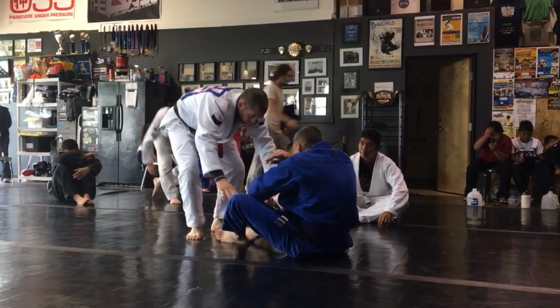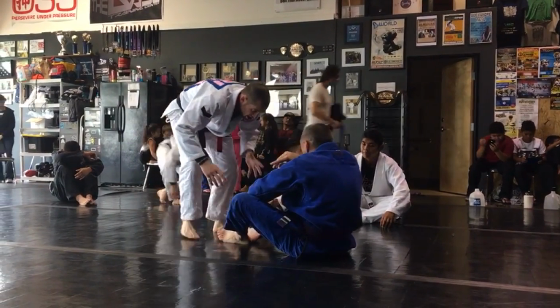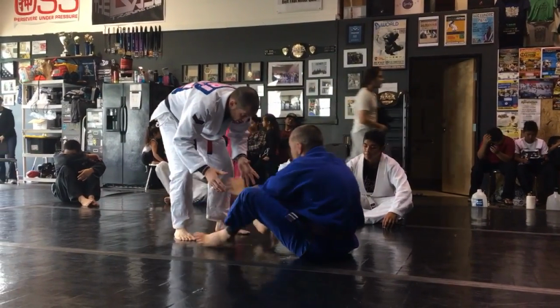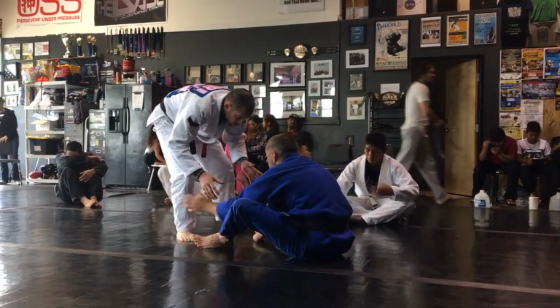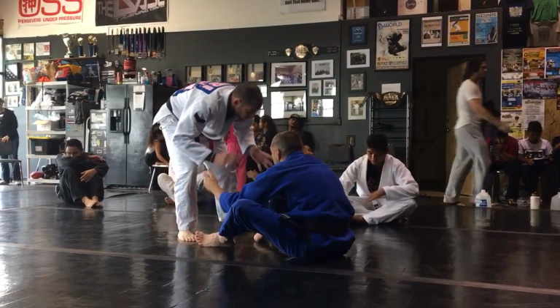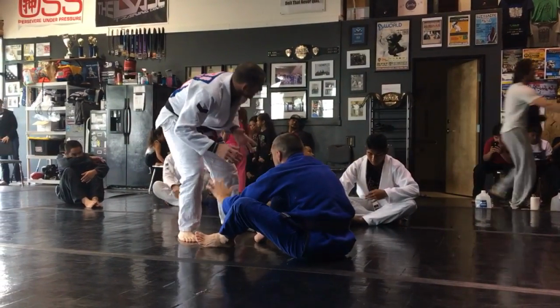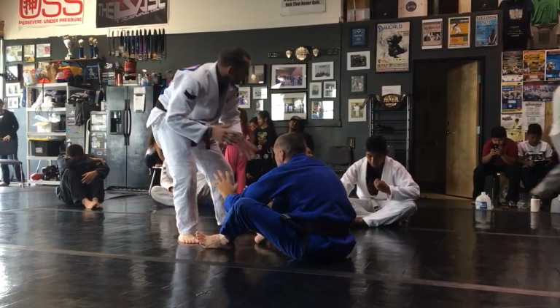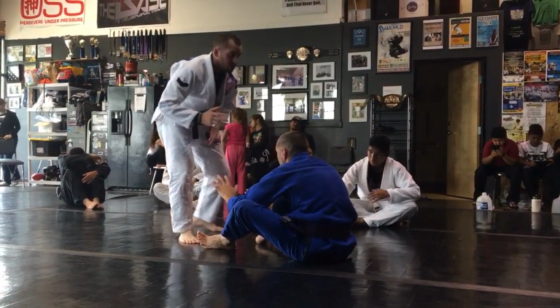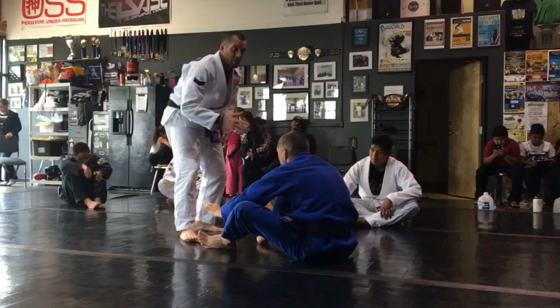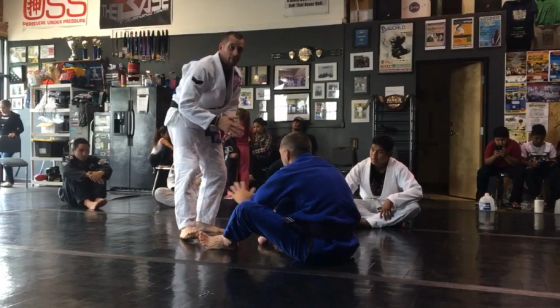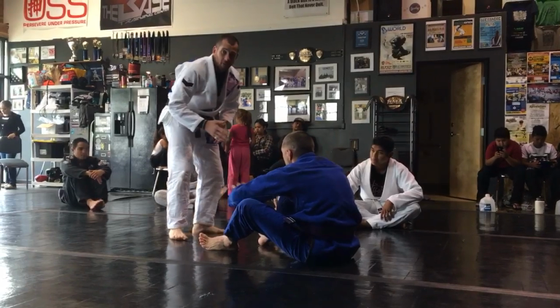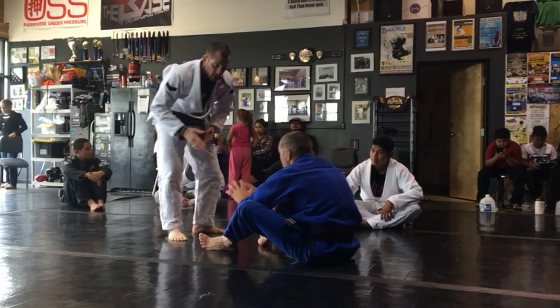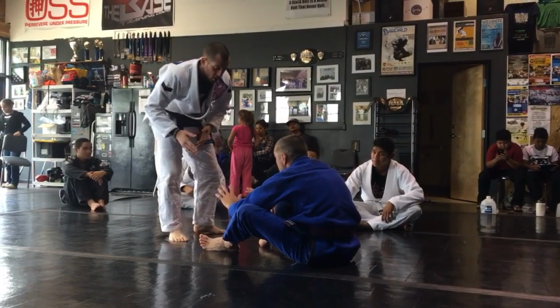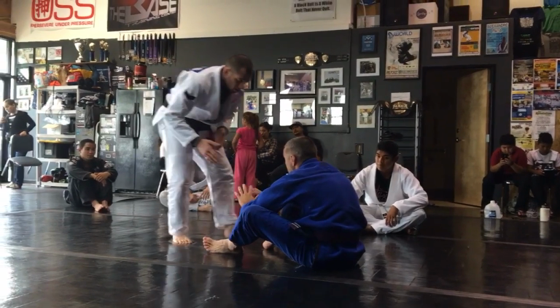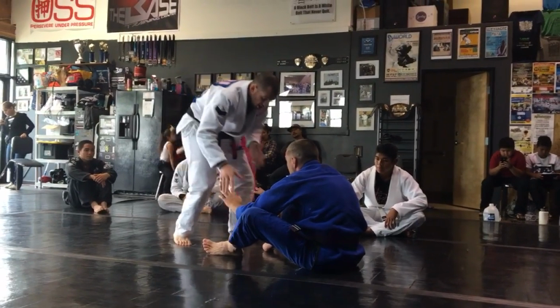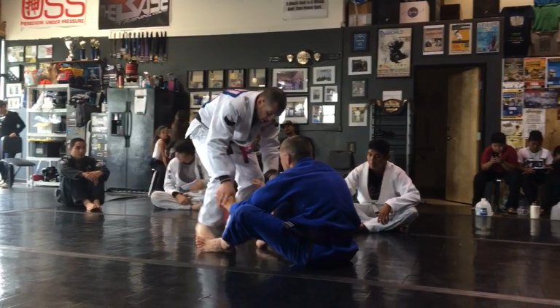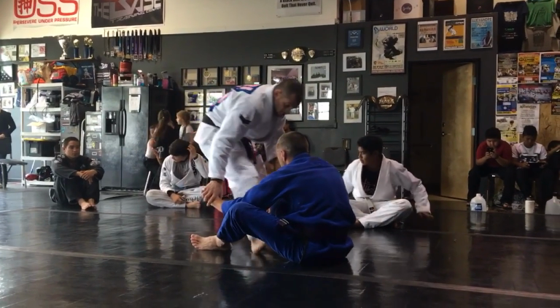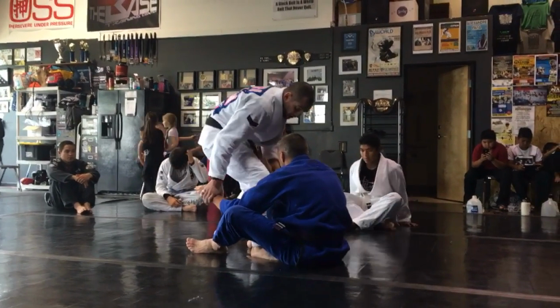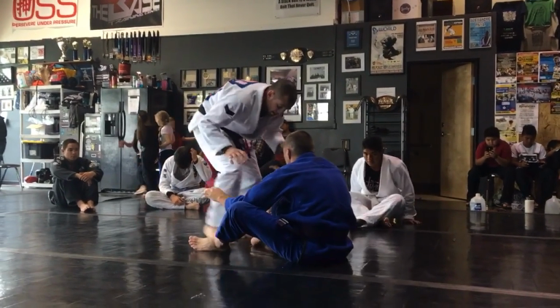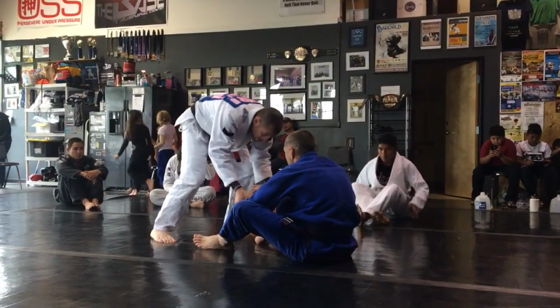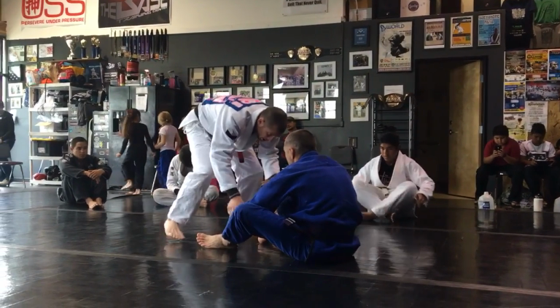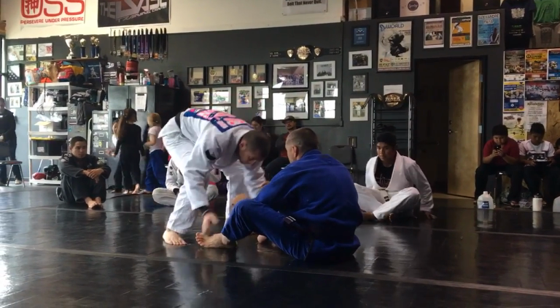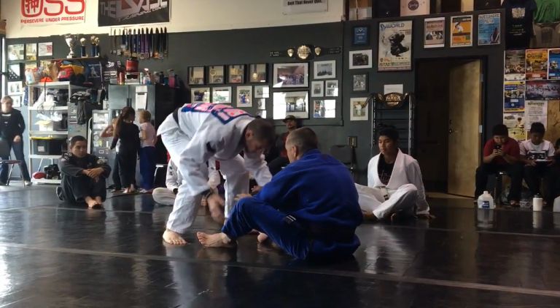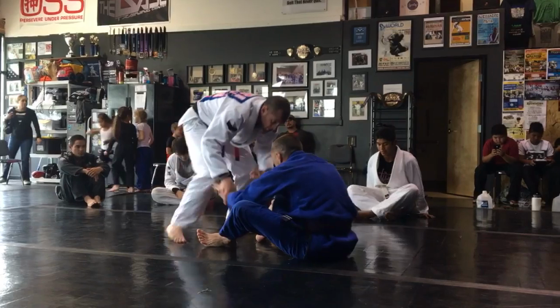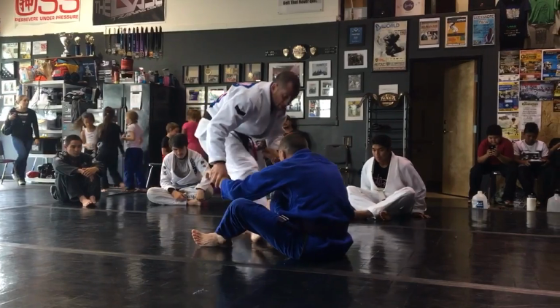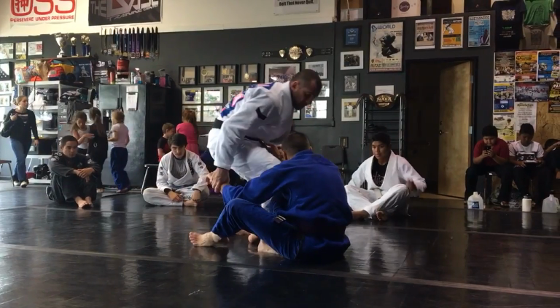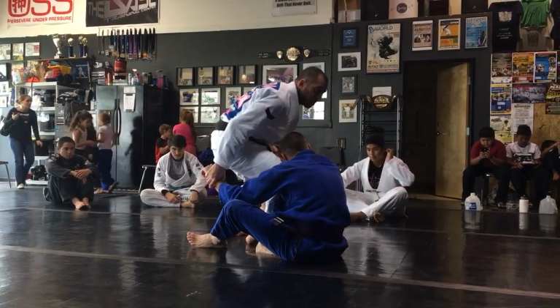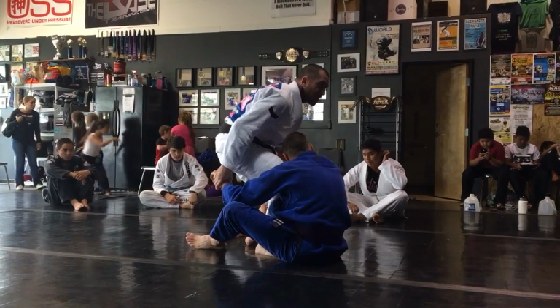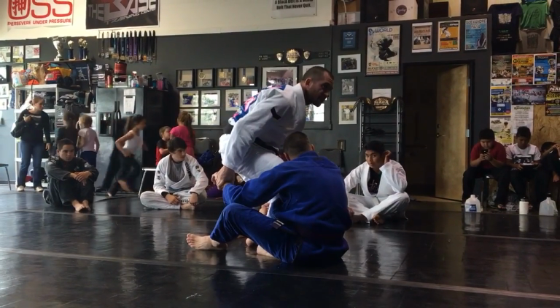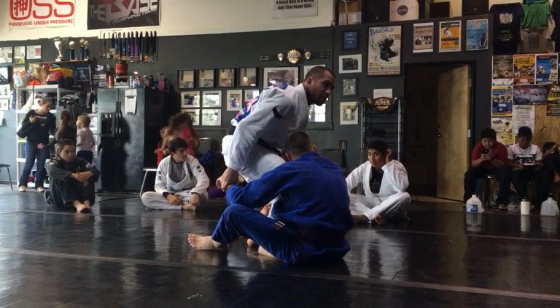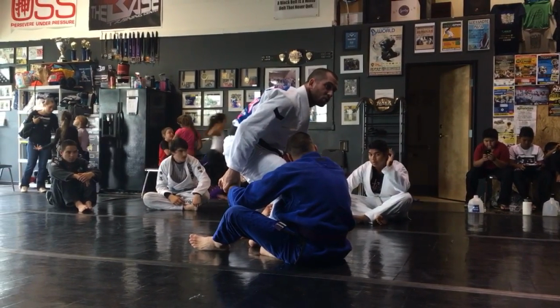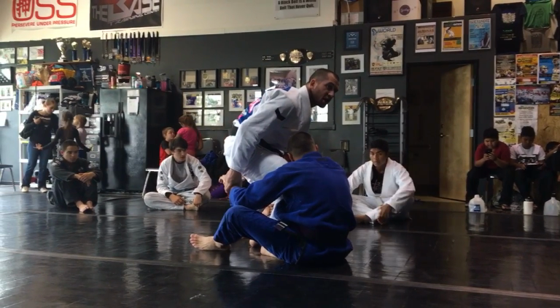From right here, what I'm going to need to do first is split him in half. So I'm going to step through, after I hand fight. I'm going to step through and look to make connection with my knee to his chest.